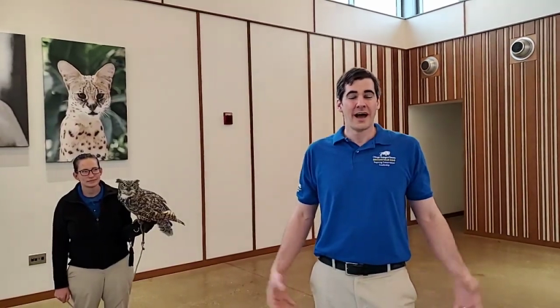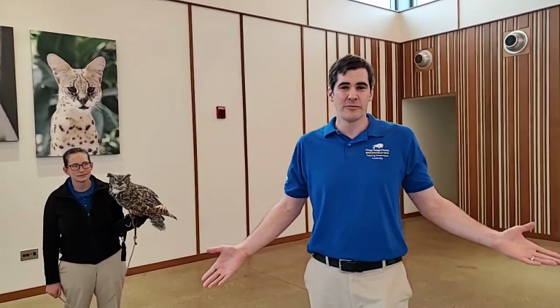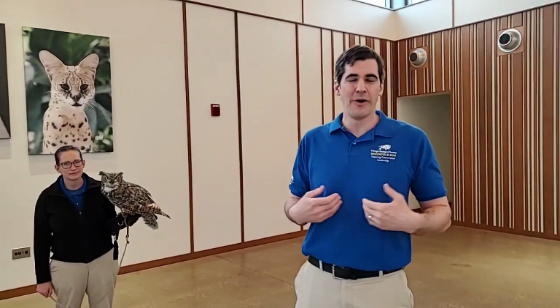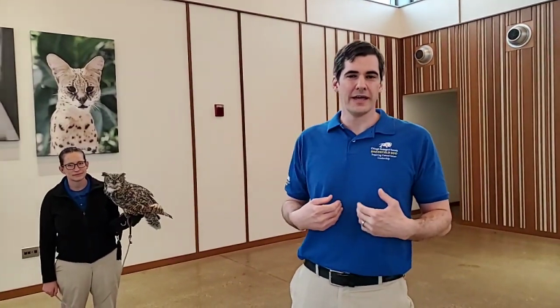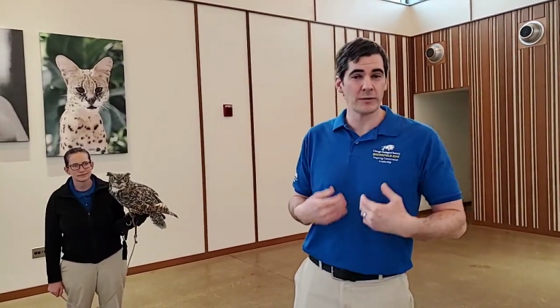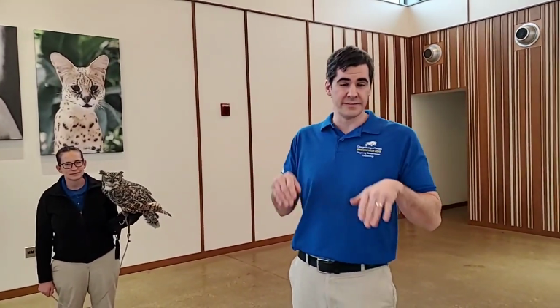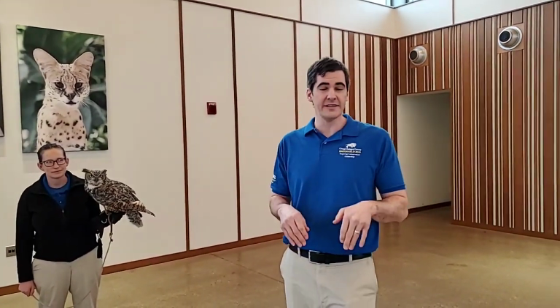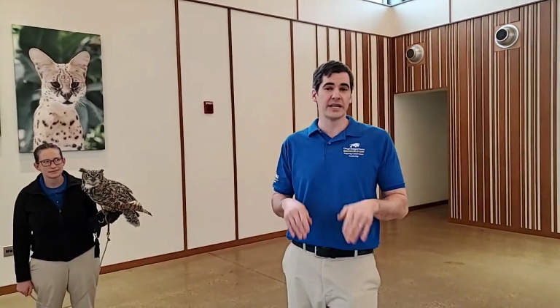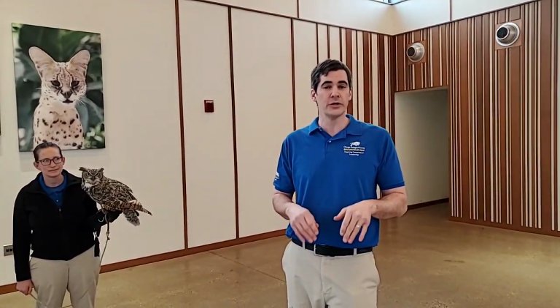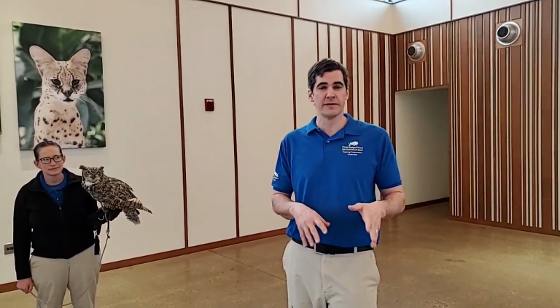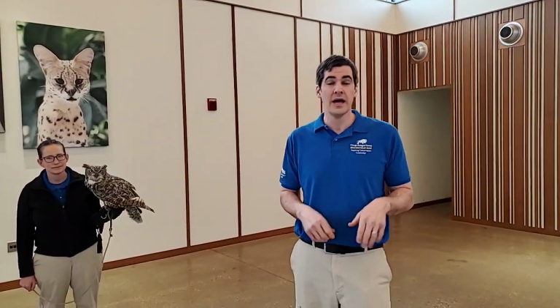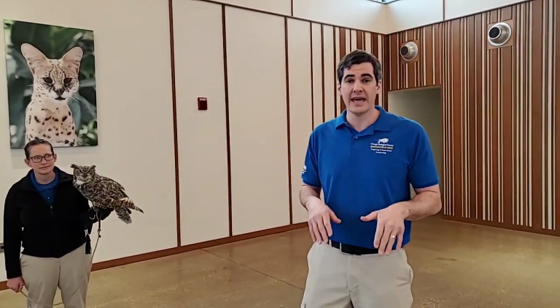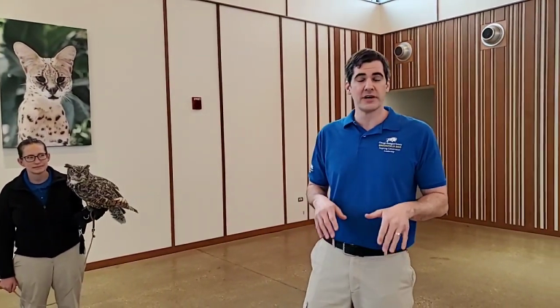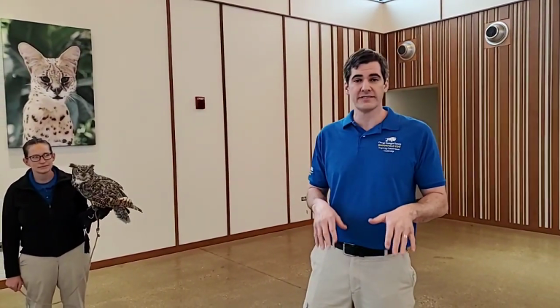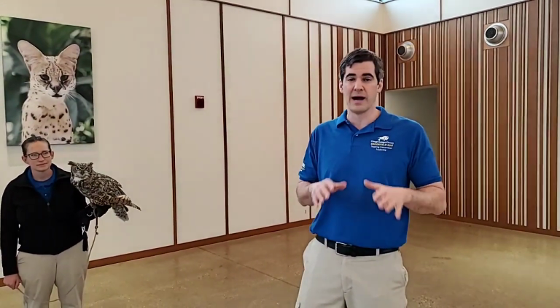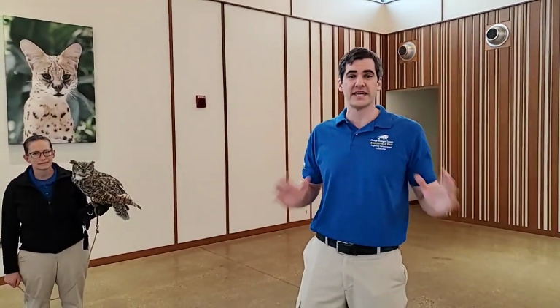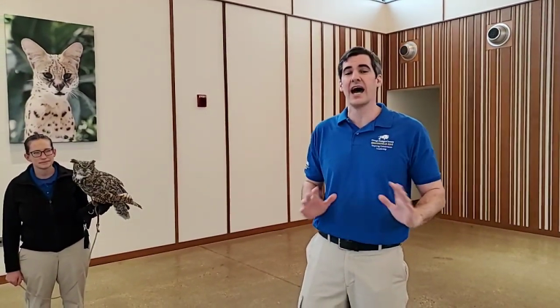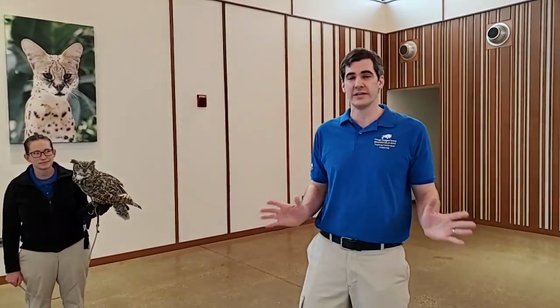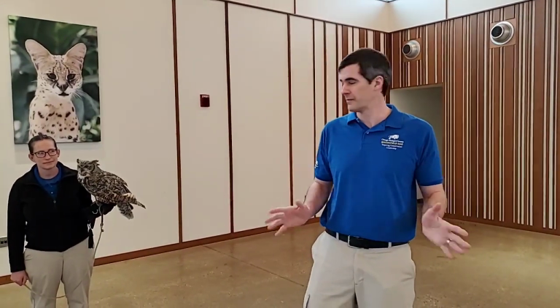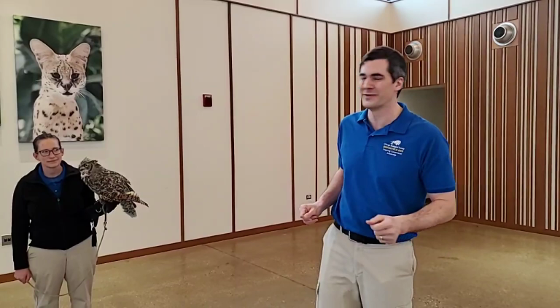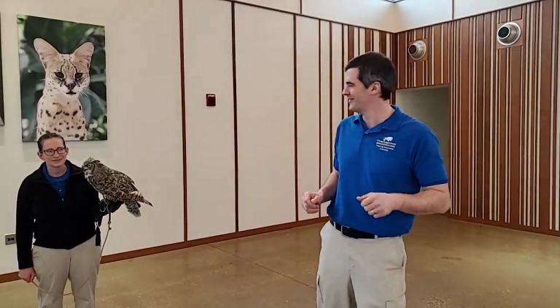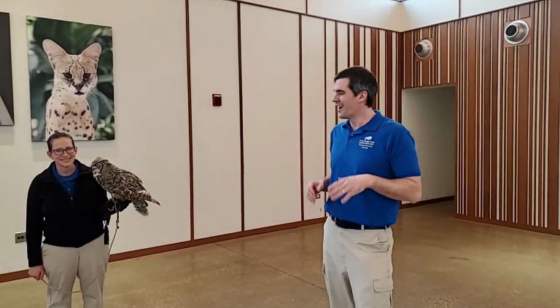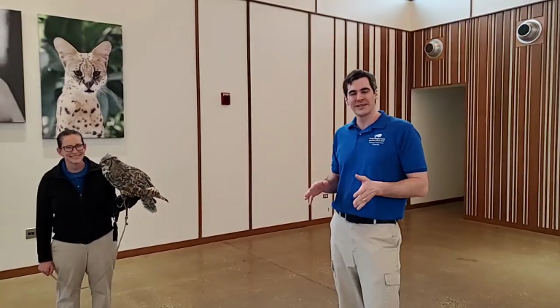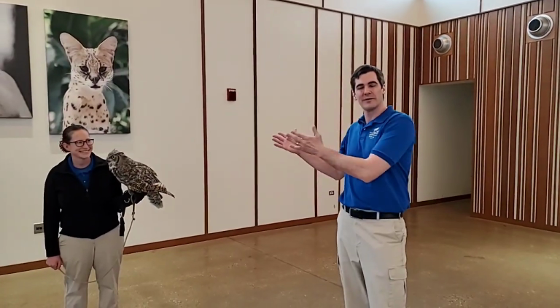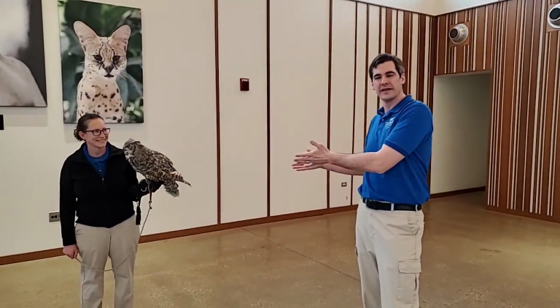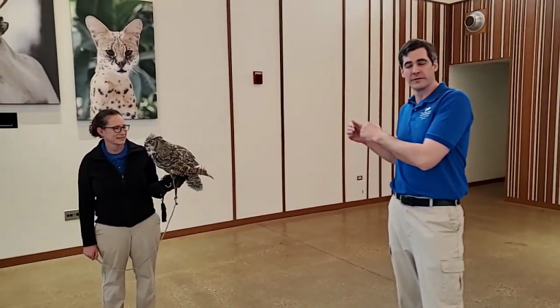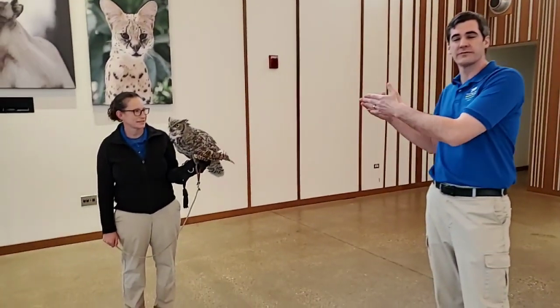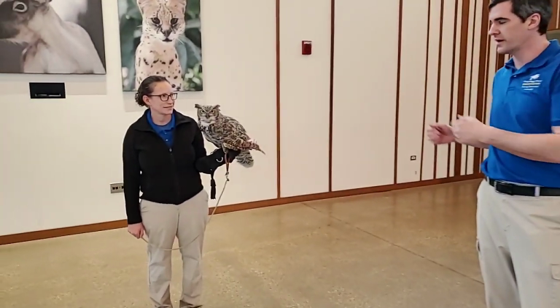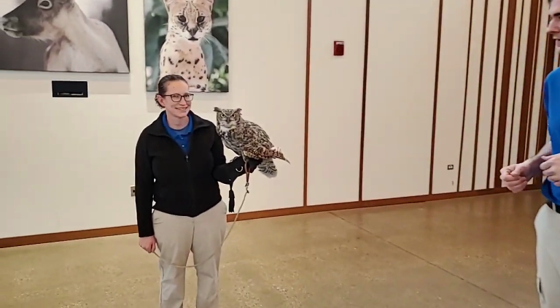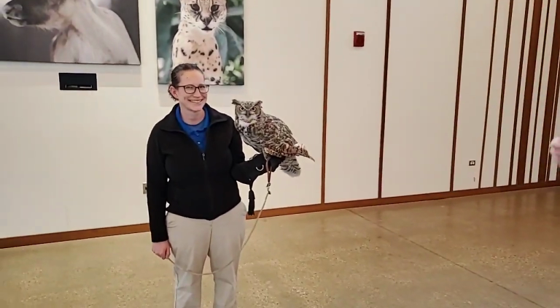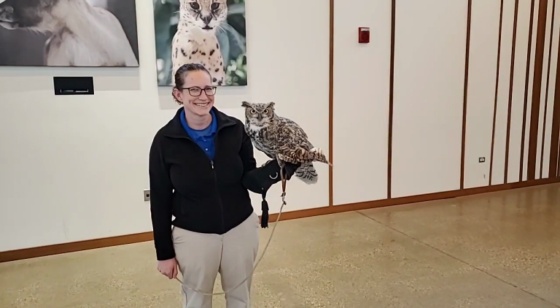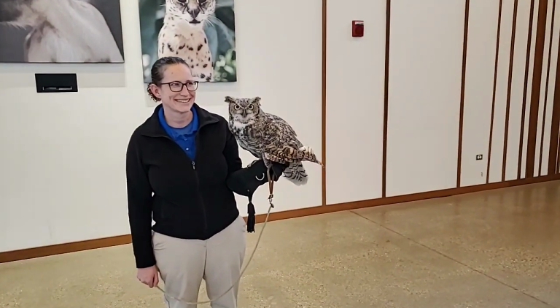Hi everybody, I'm Paul and welcome to today's Bringing the Zoo to You from Brookfield Zoo. Today I'm going to talk to you guys about some outstanding owls here at Brookfield Zoo. First, I'm going to talk about Athena. Athena's with Francine right now, and Athena's a great horned owl.